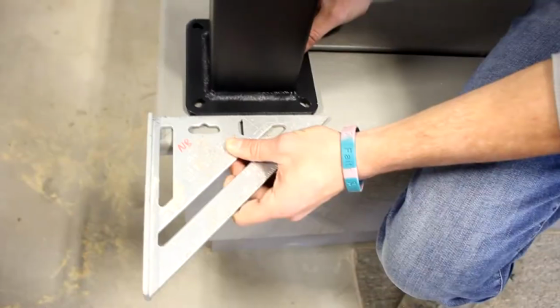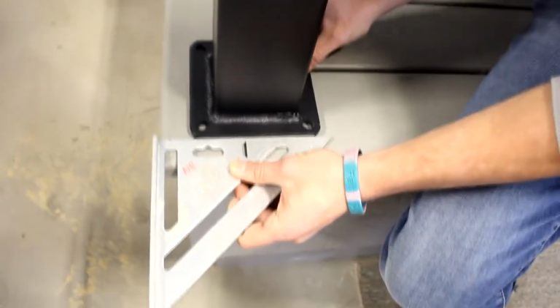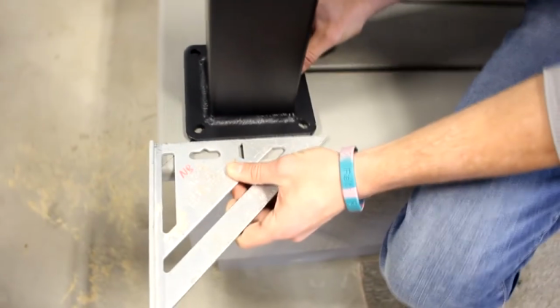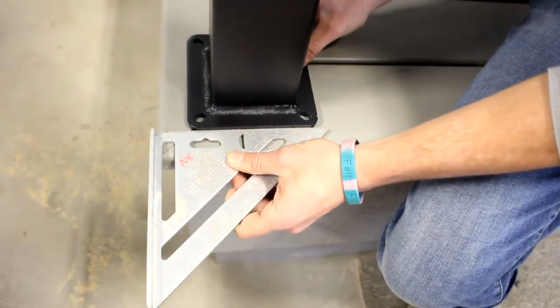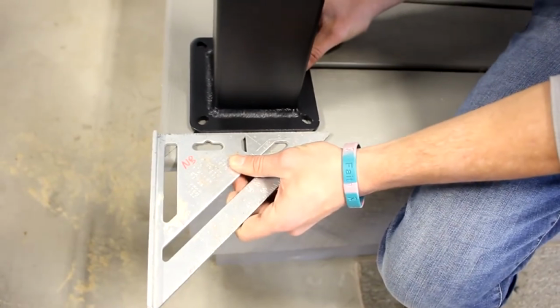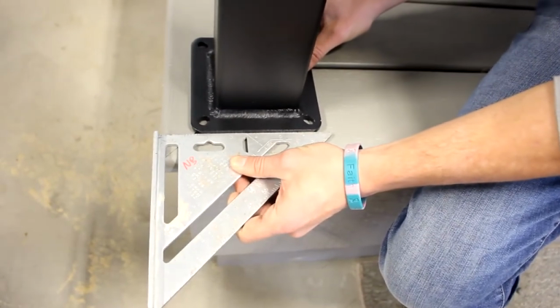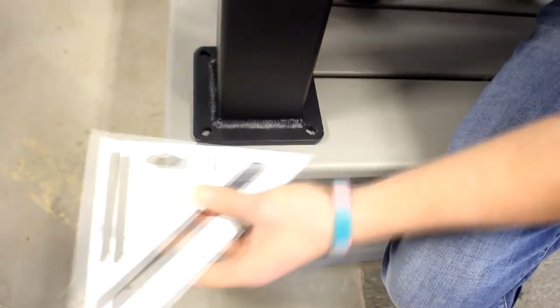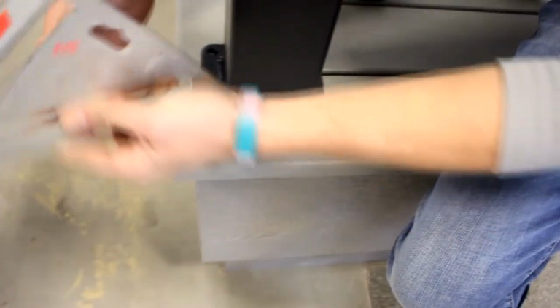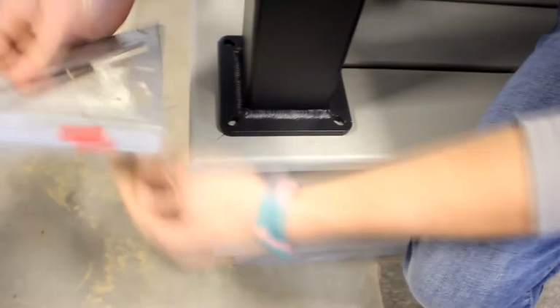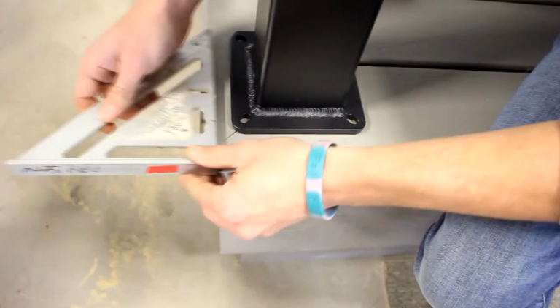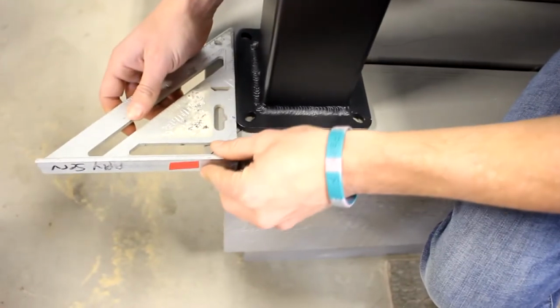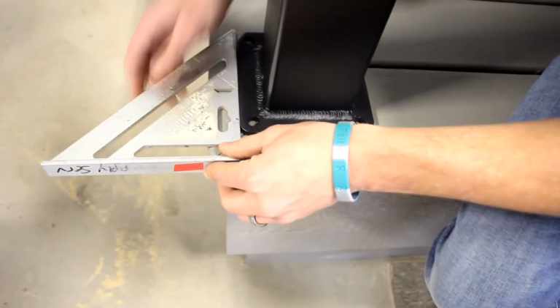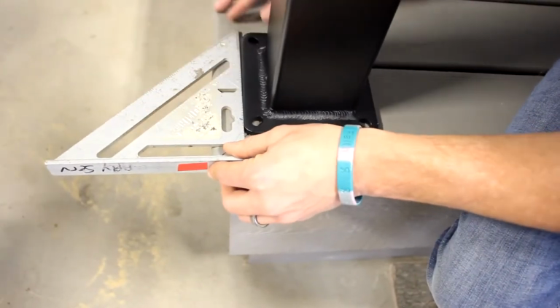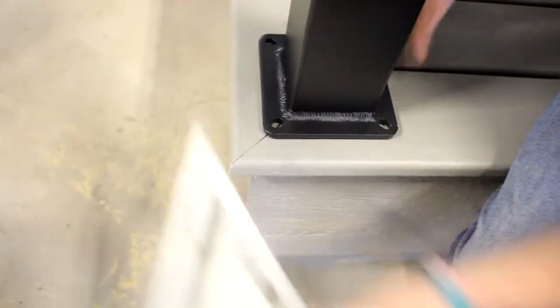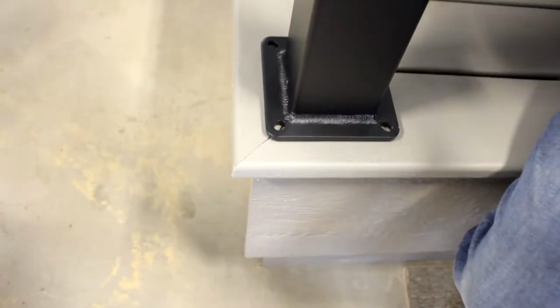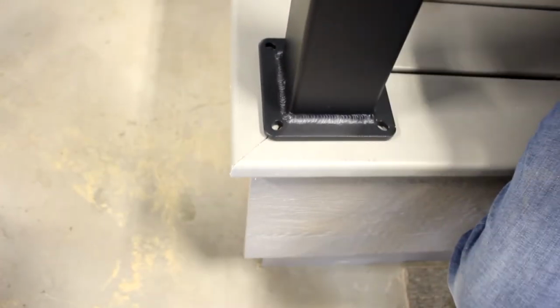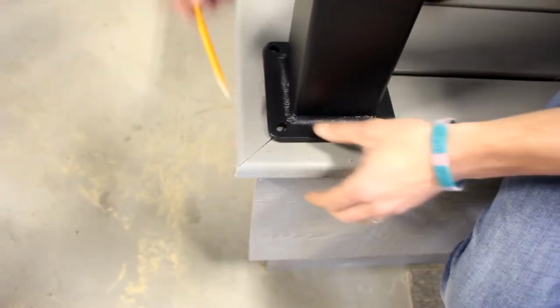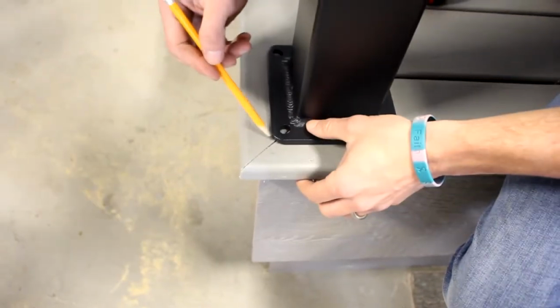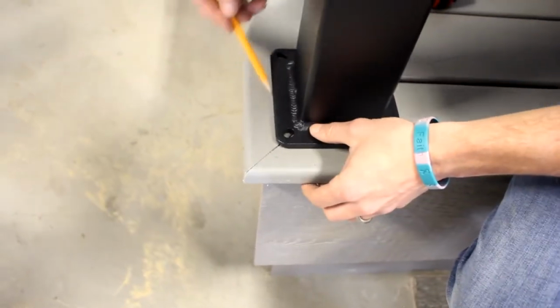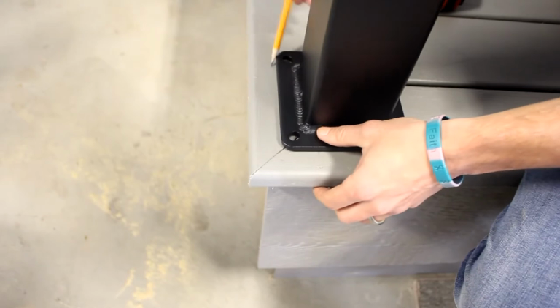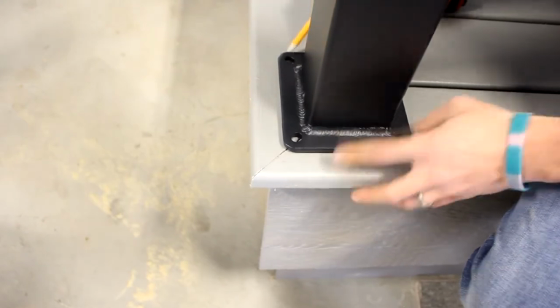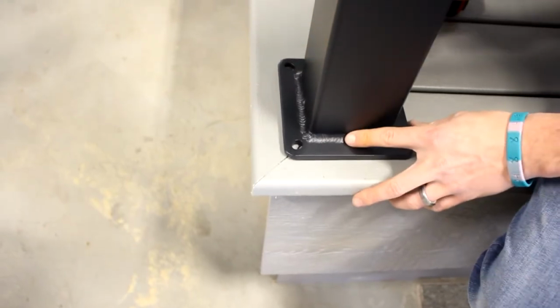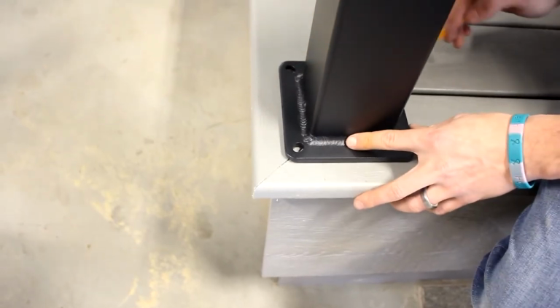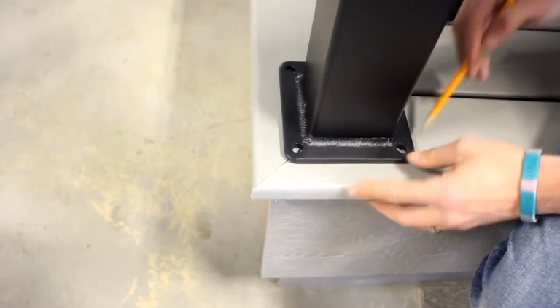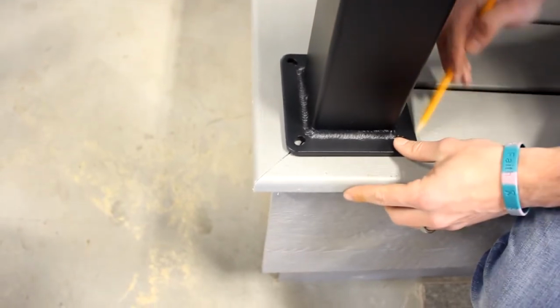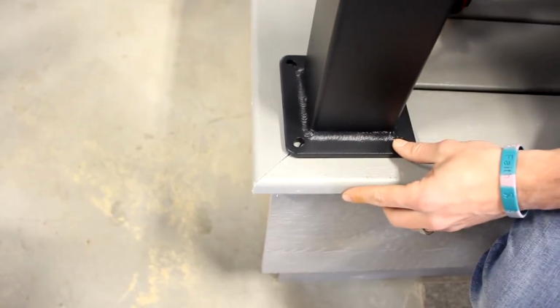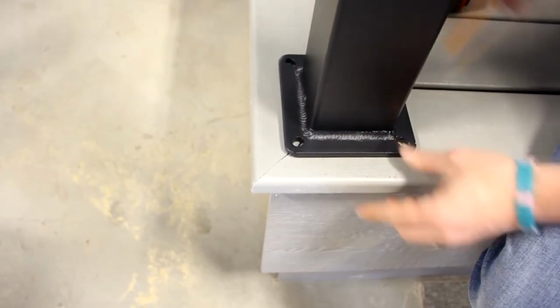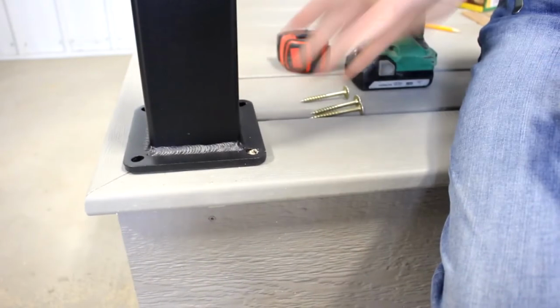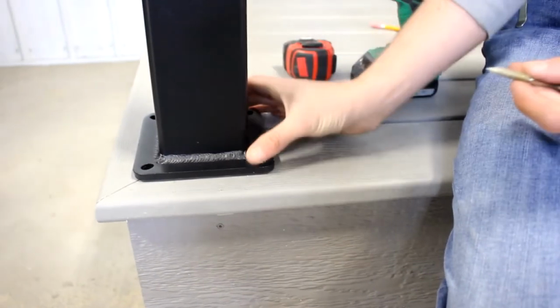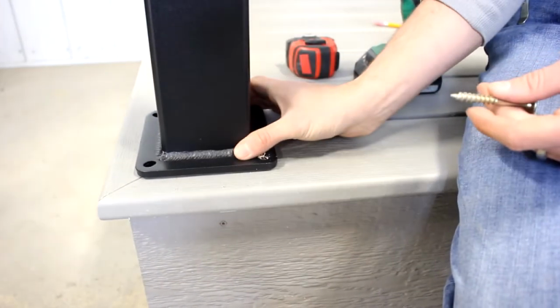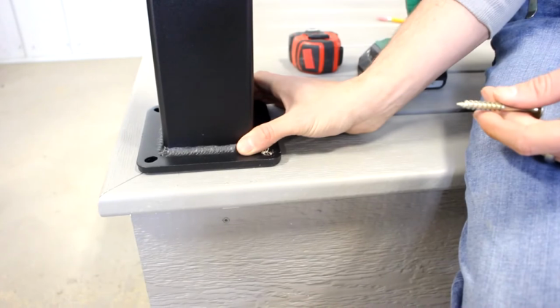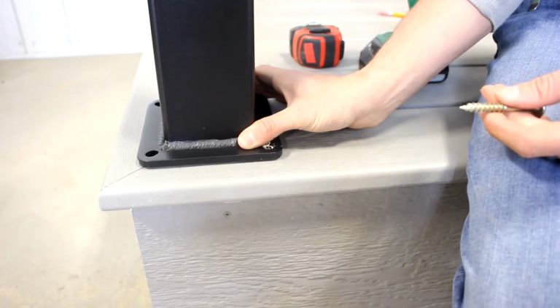Using our speed square, we'll ensure our post is square on the deck going in both directions at that inch and a quarter measurement. And then using our pencil, we will trace out our base plate just in case anything moves, so we know exactly where it needs to go back into.